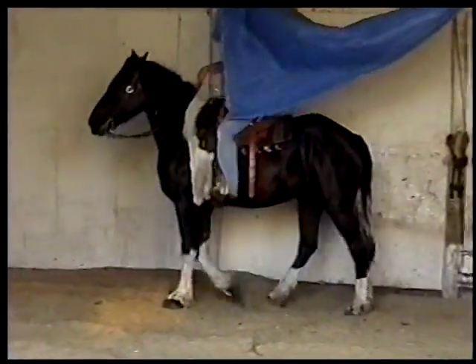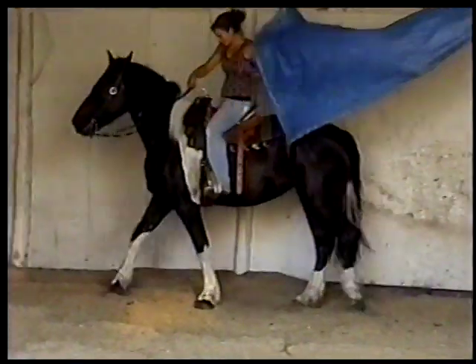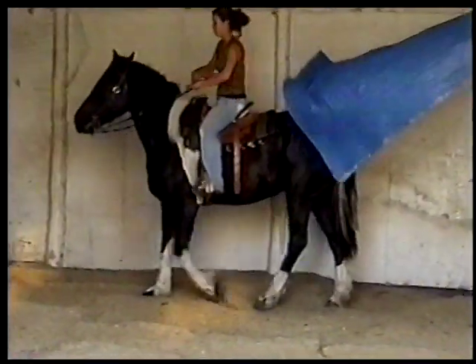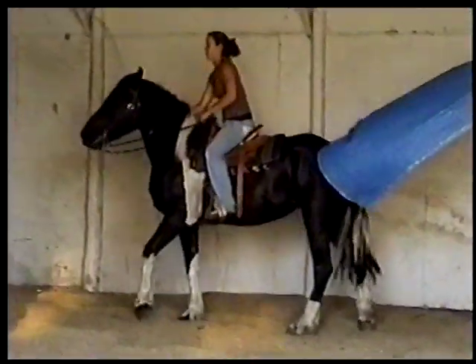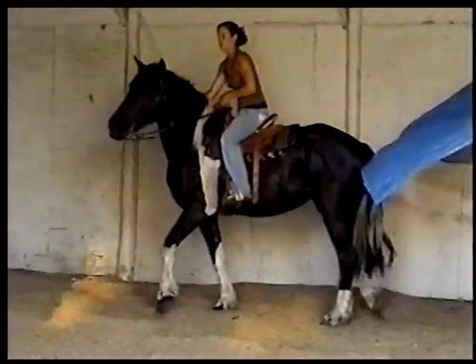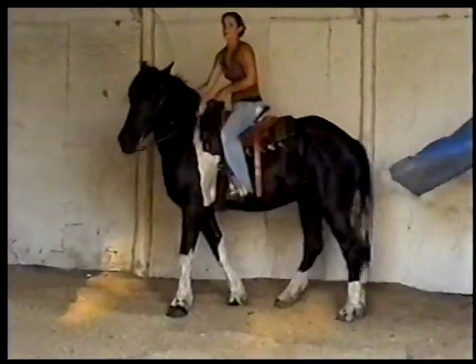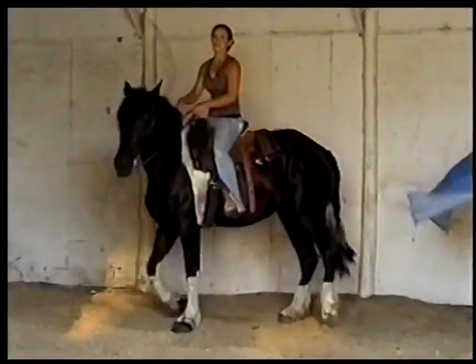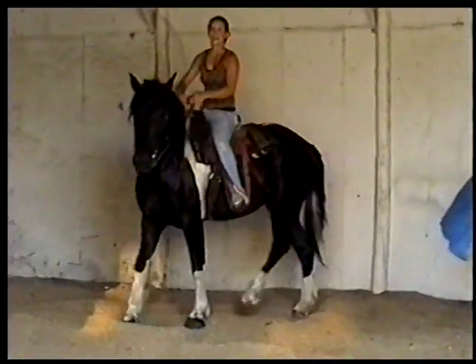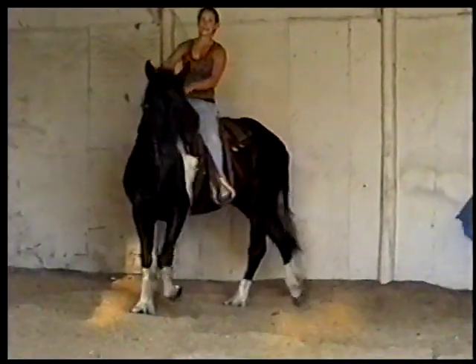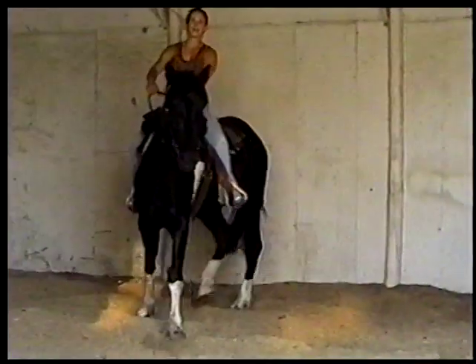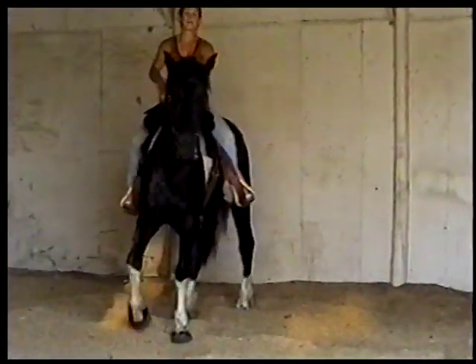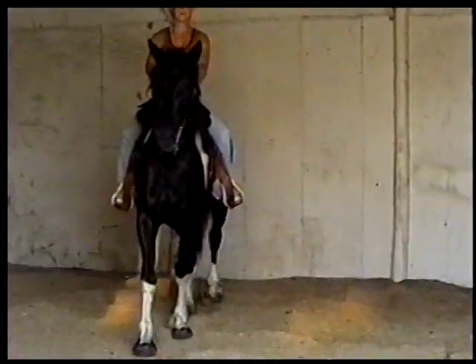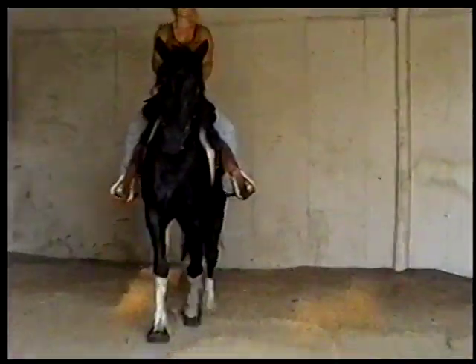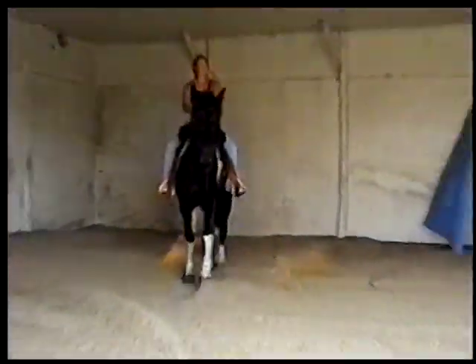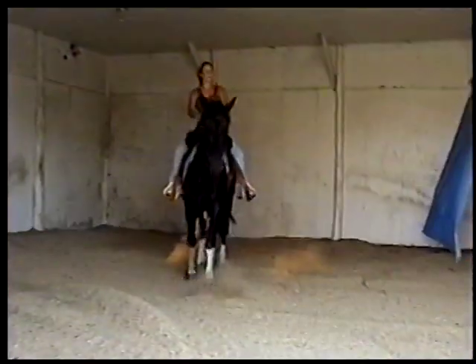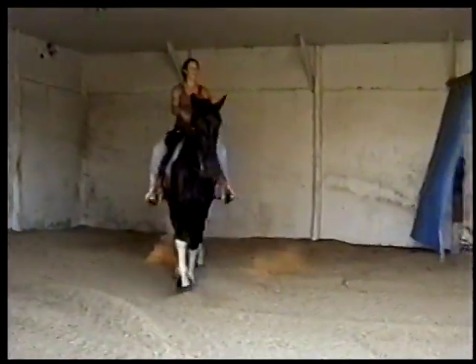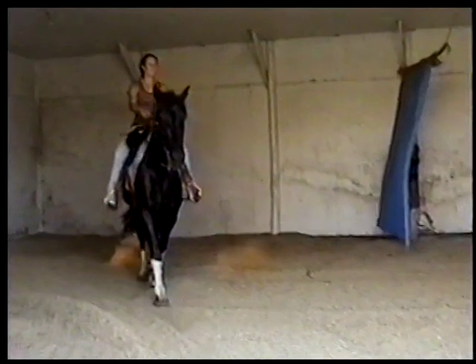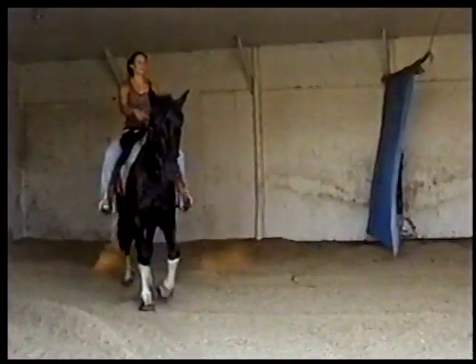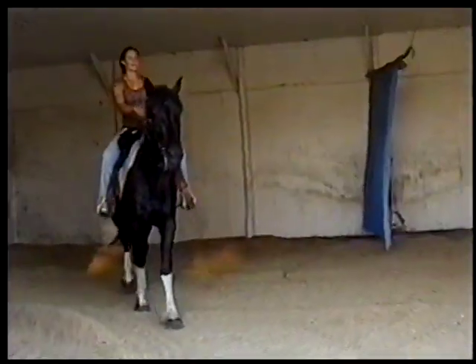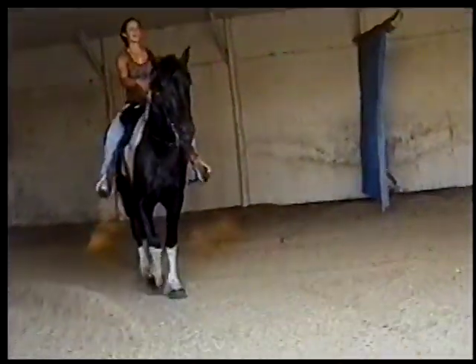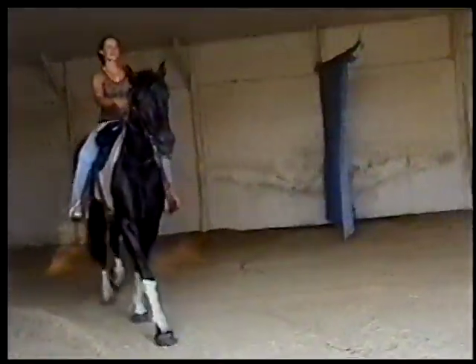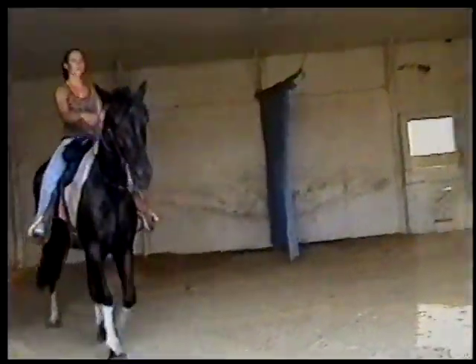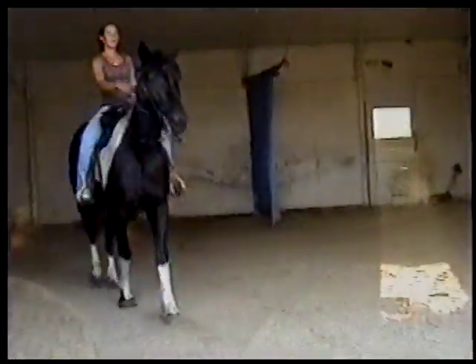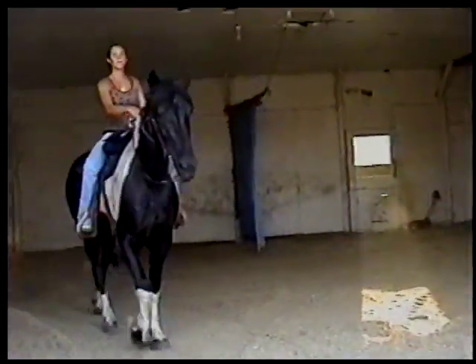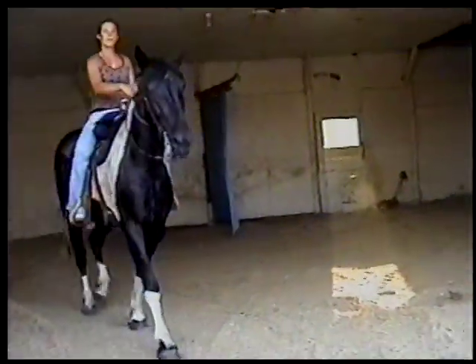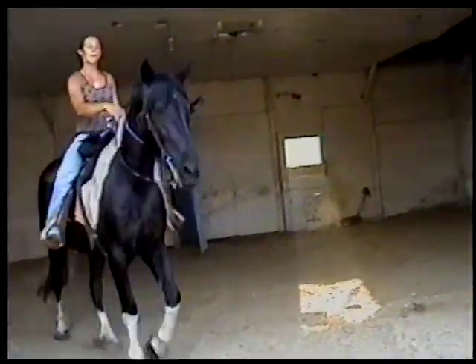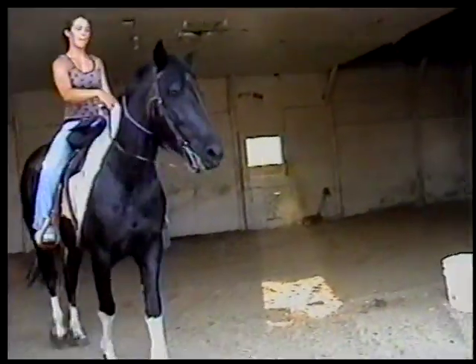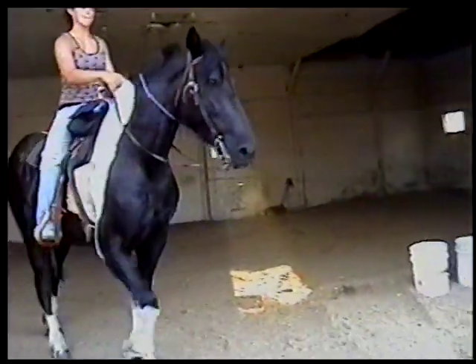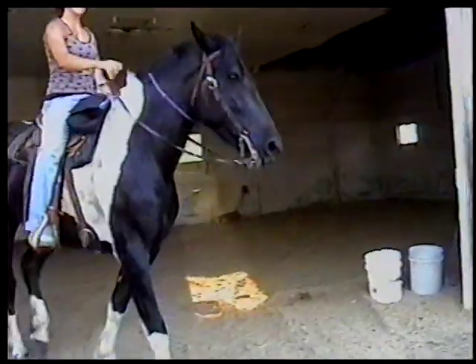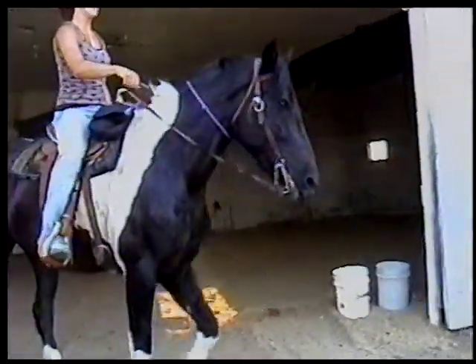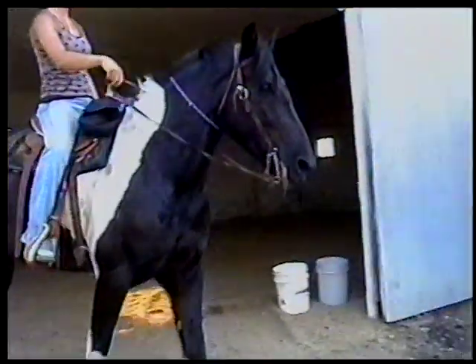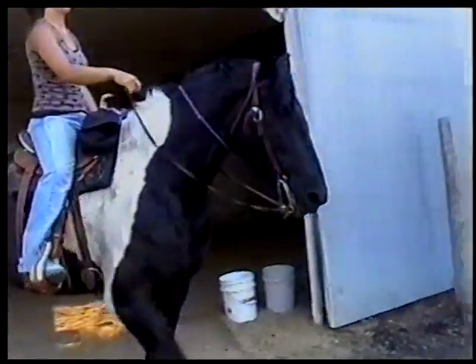Real stocky. We use Dottie a lot for ponying out new horses, and she does excellent. It's nice to have a big stout one under you when you're dragging them new ones down the road.